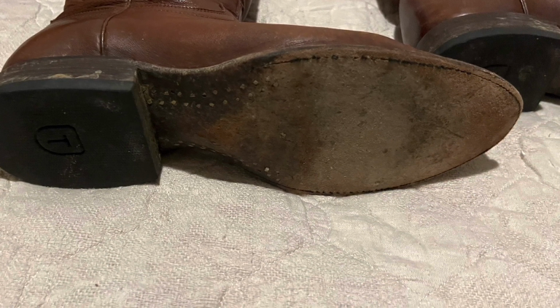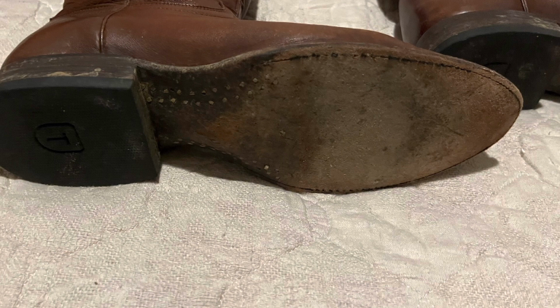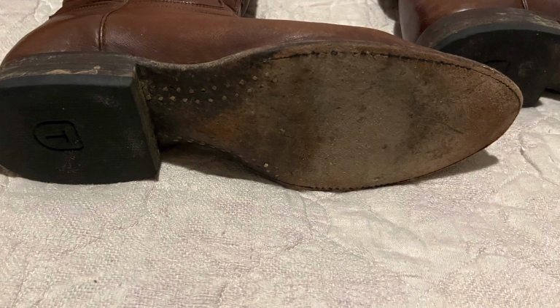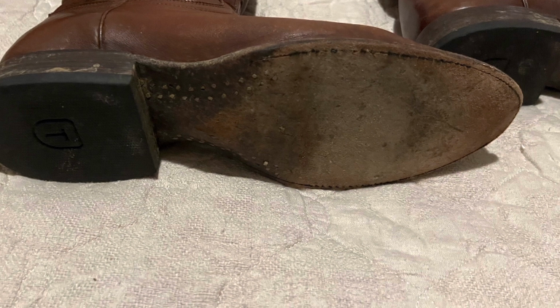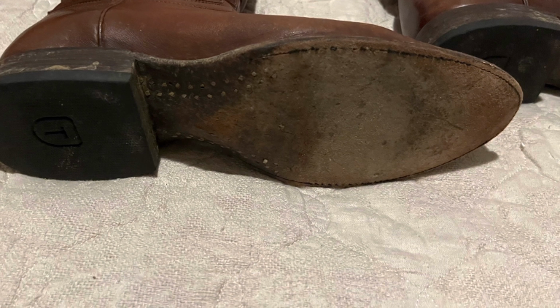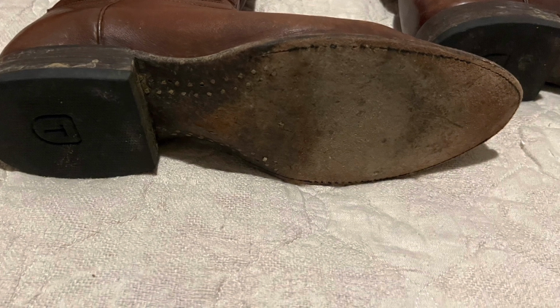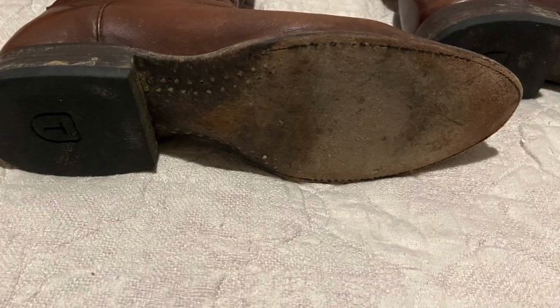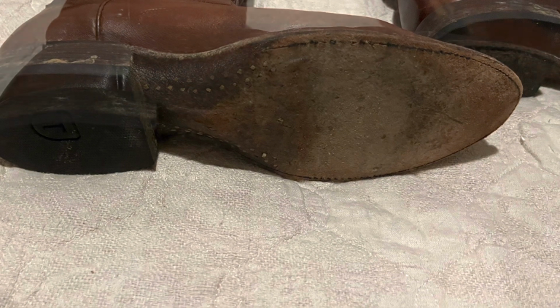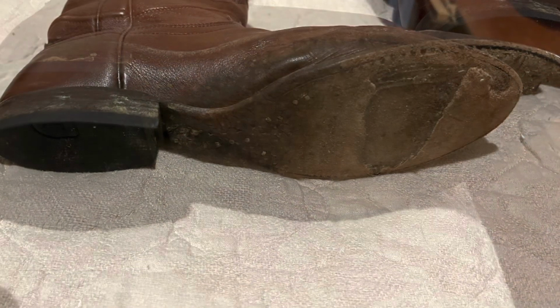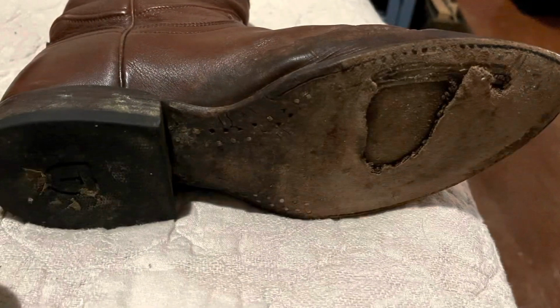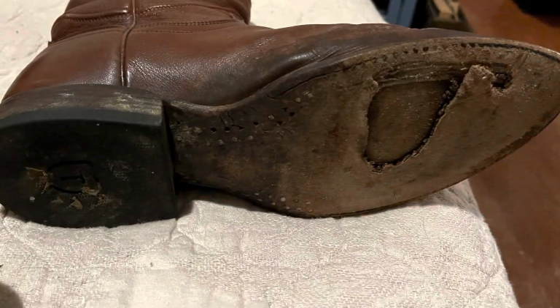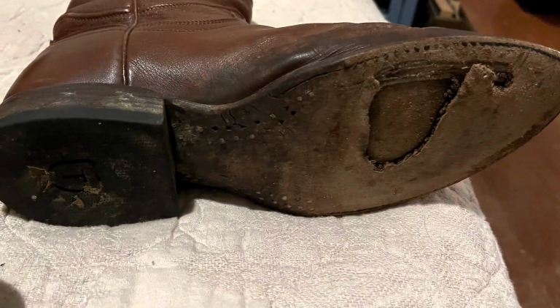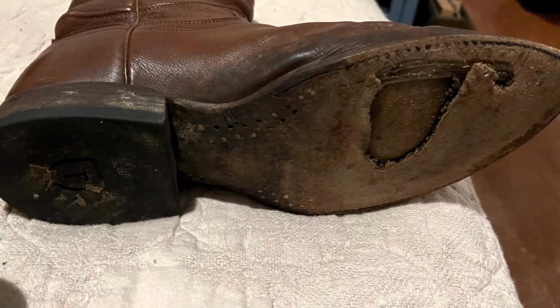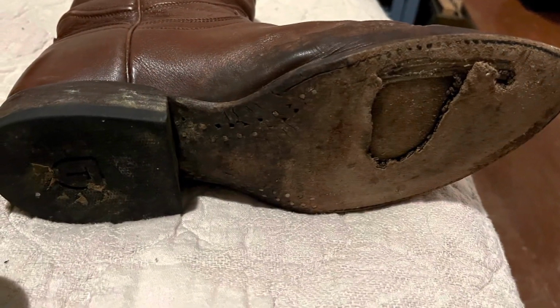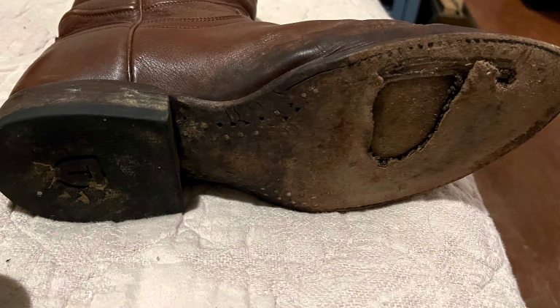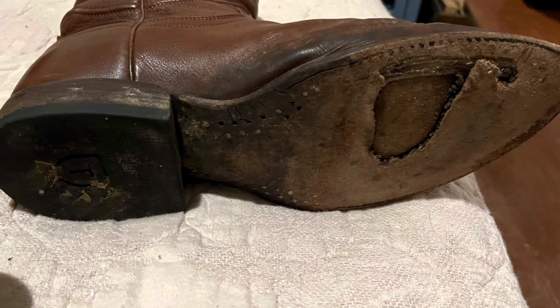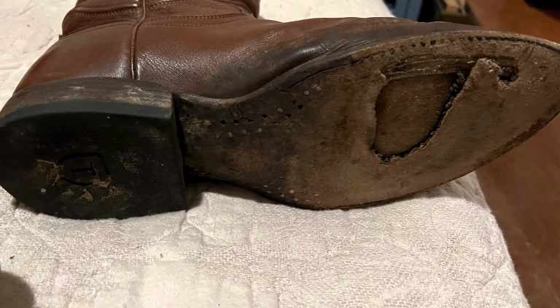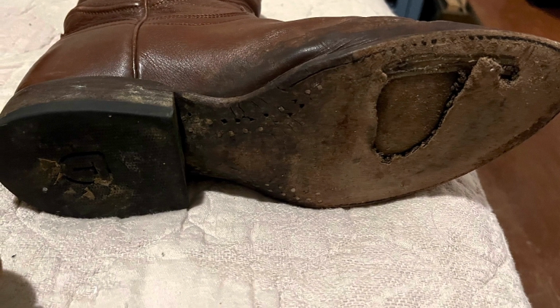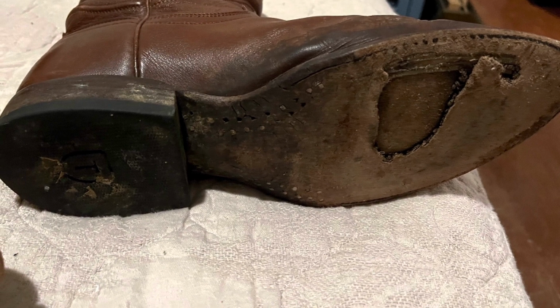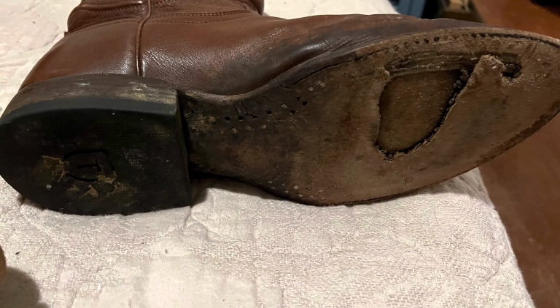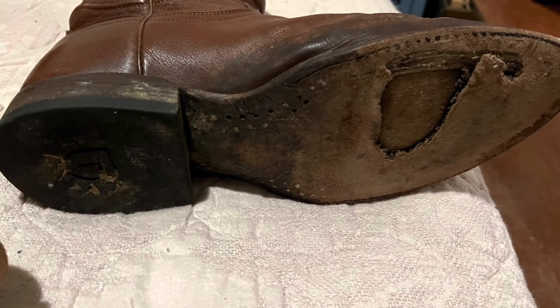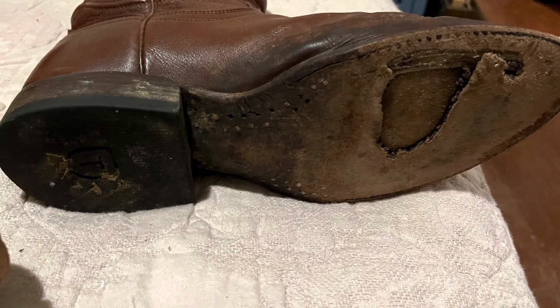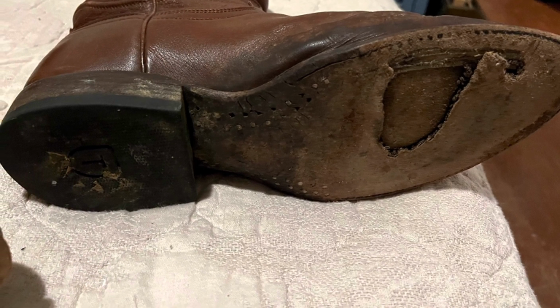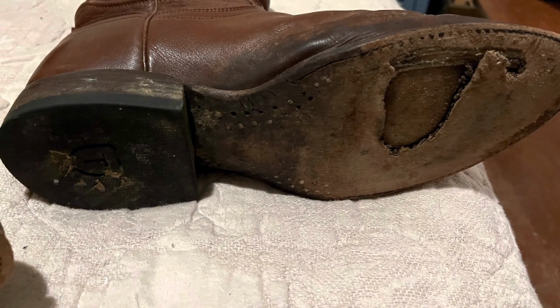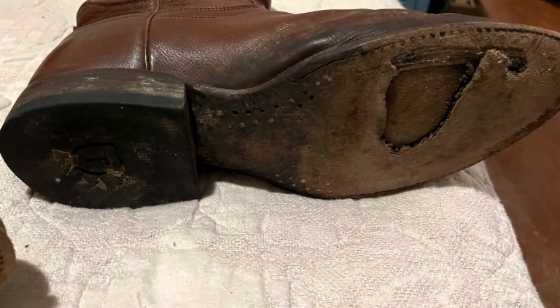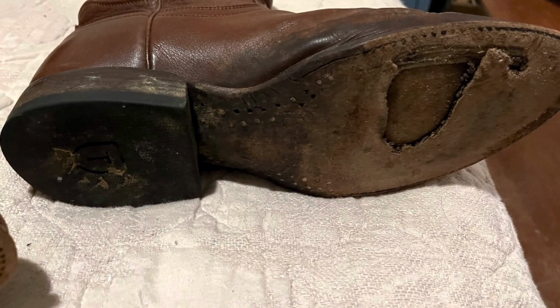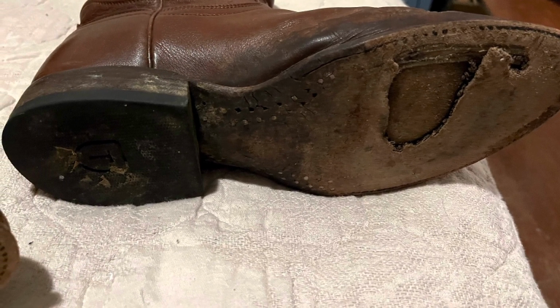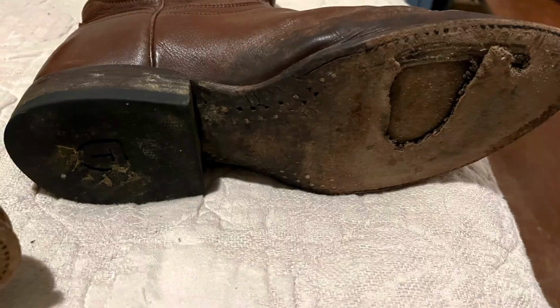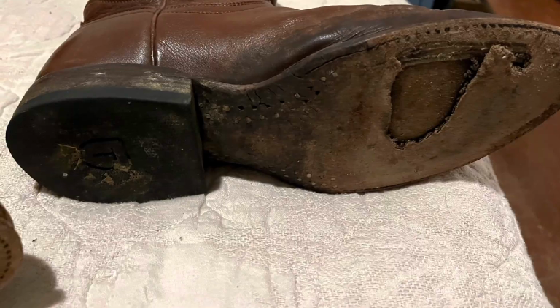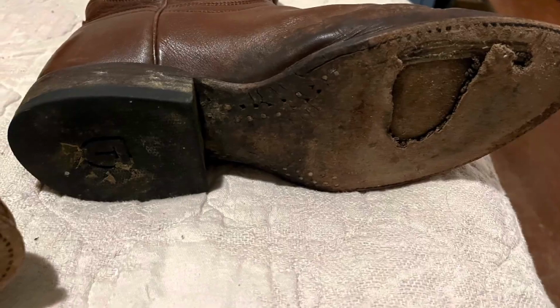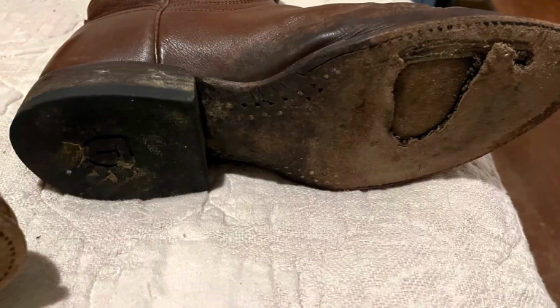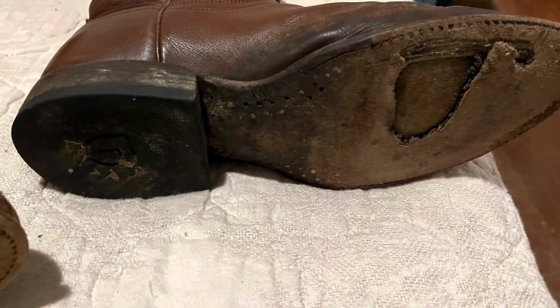I was thinking, for $150, maybe it's worth it. I know there's a lot of work entailed and it involves shipping as well. But for $150, I'm thinking — for another $100, I might as well throw in $100 and just buy a new pair of boots.